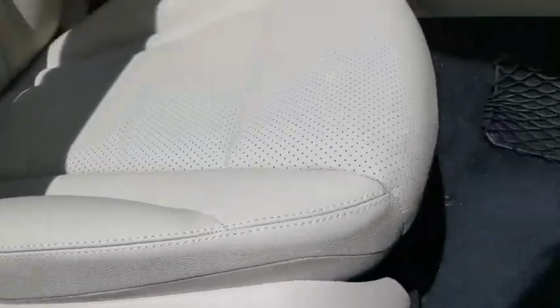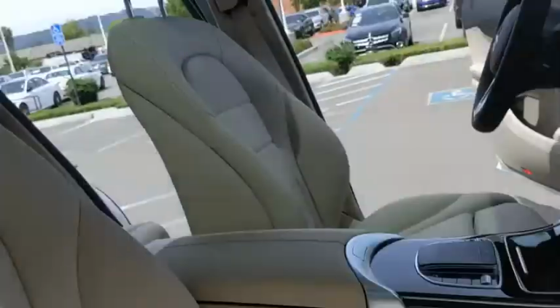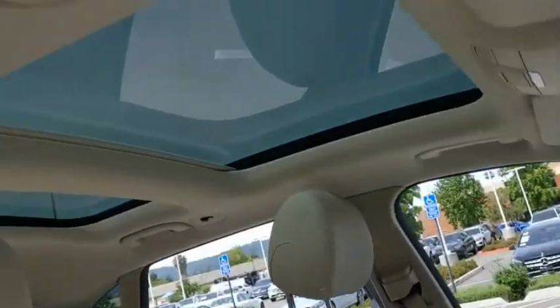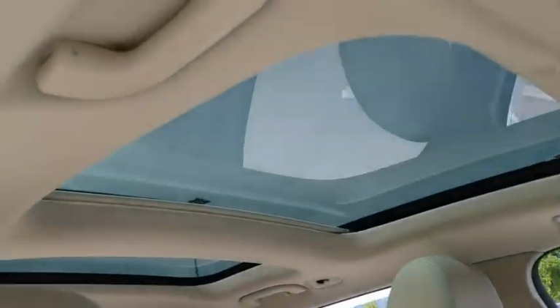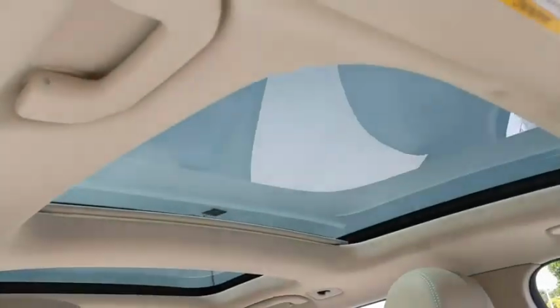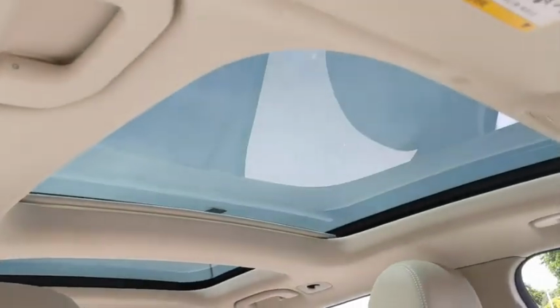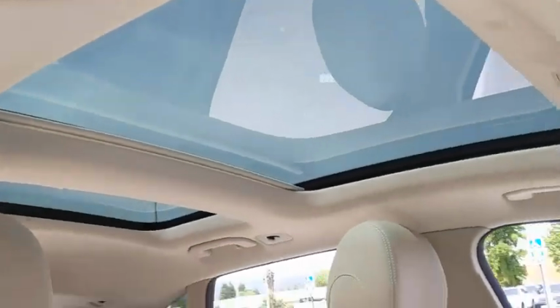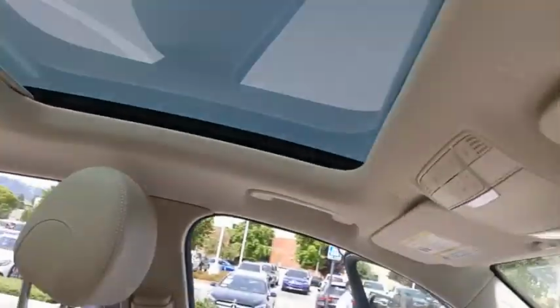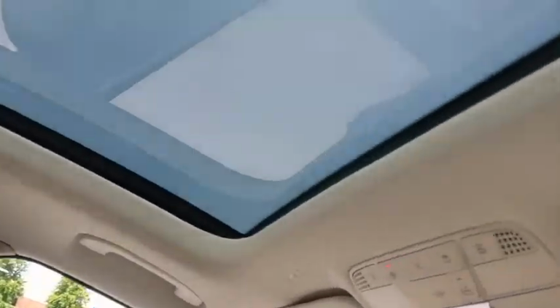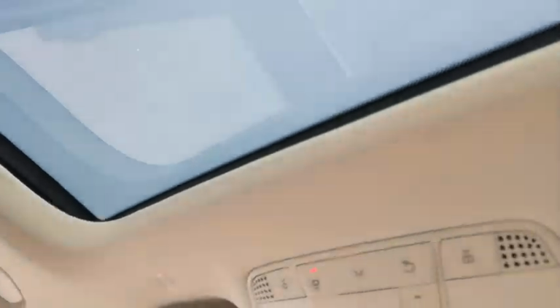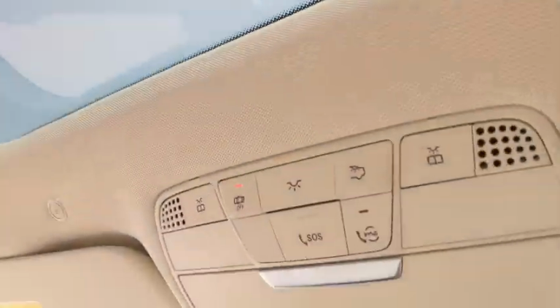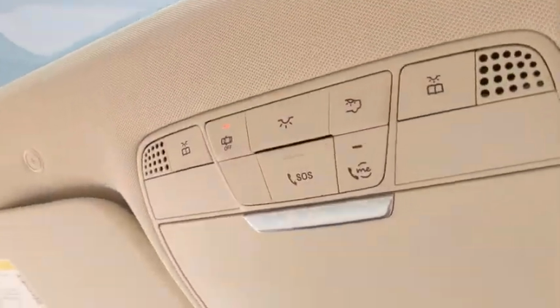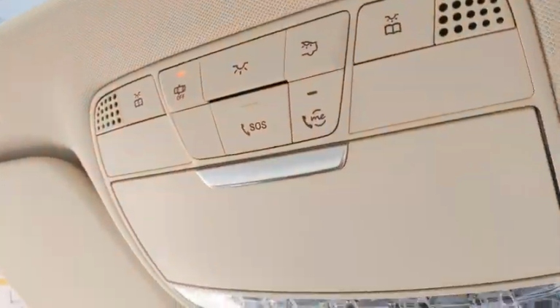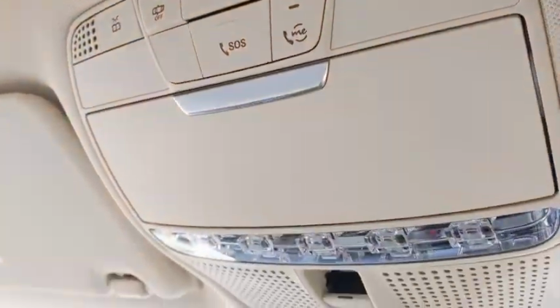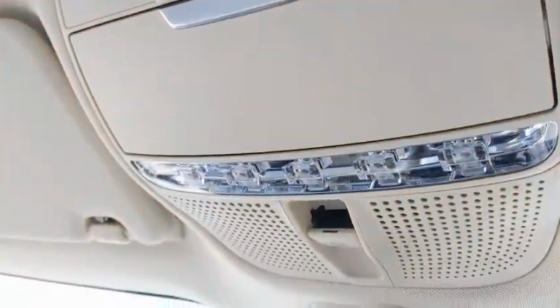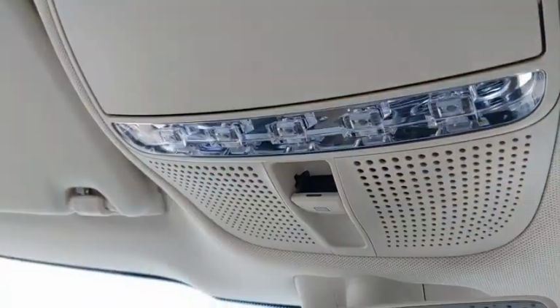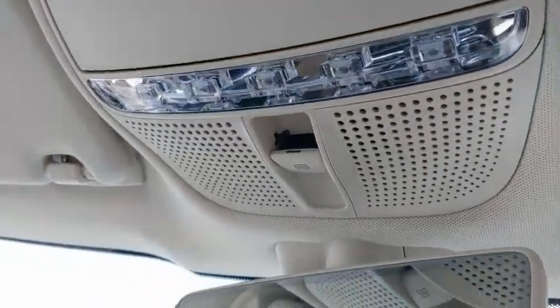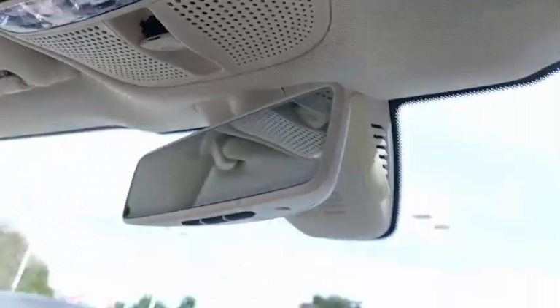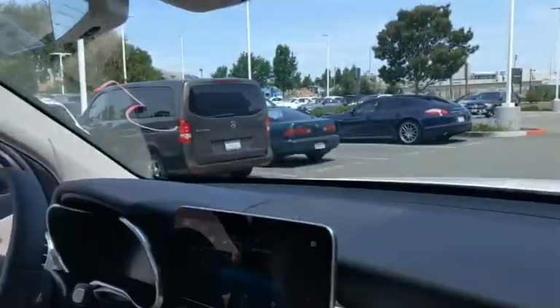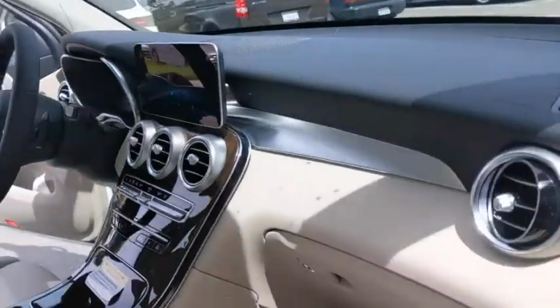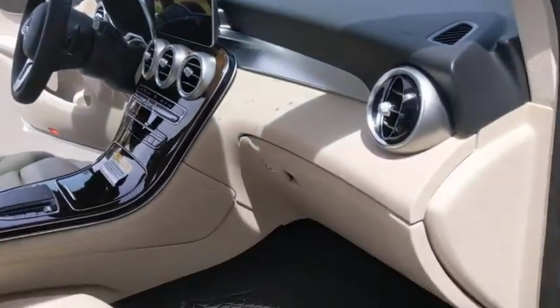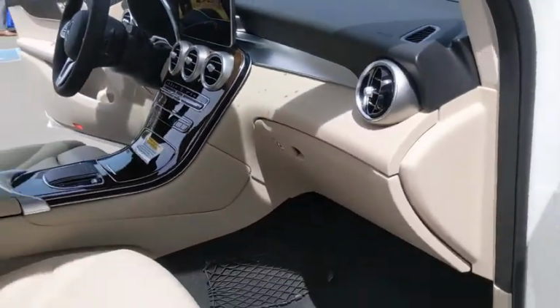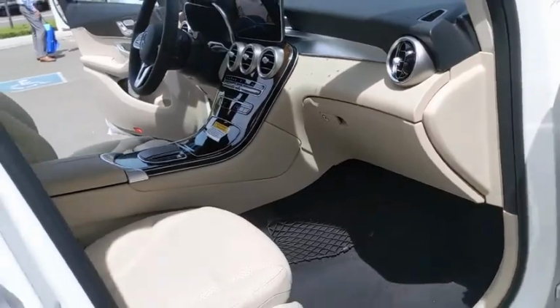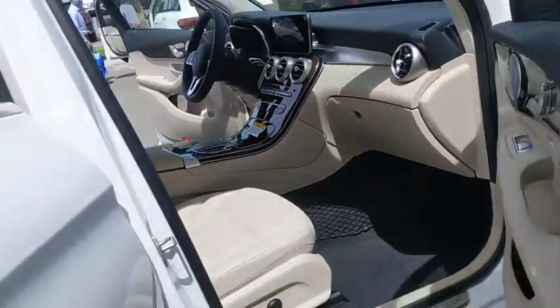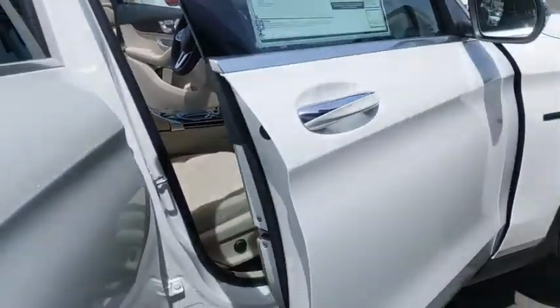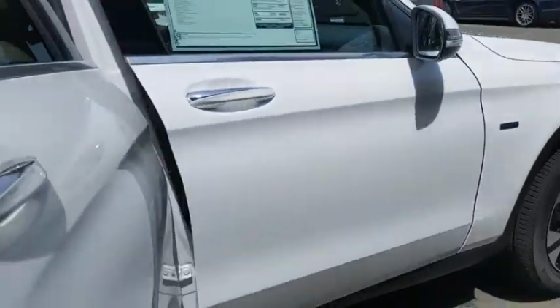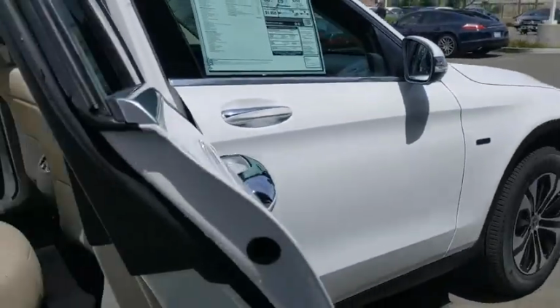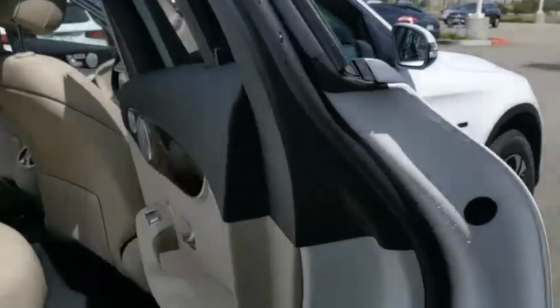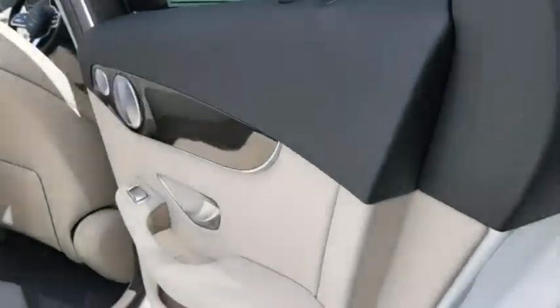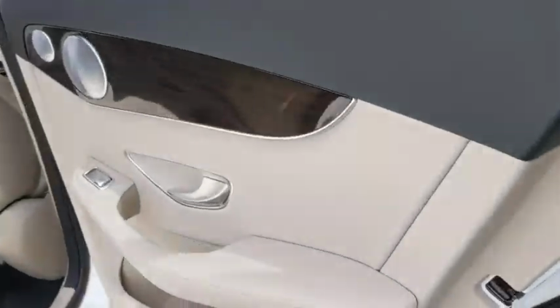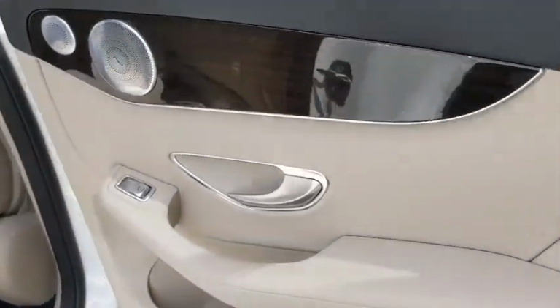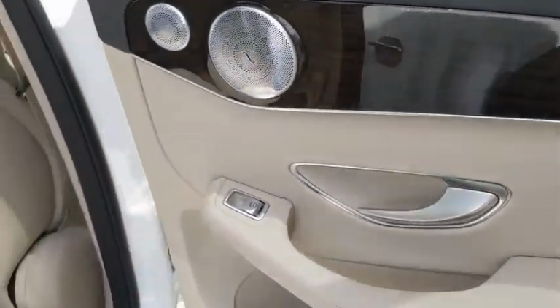Keyless entry, Bluetooth, leather-wrapped steering wheel, power steering, adjustable steering wheel, floor mats, auto-dimming rear-view mirror, aluminum wheels, four-wheel disc brakes, keyless start, cruise control.